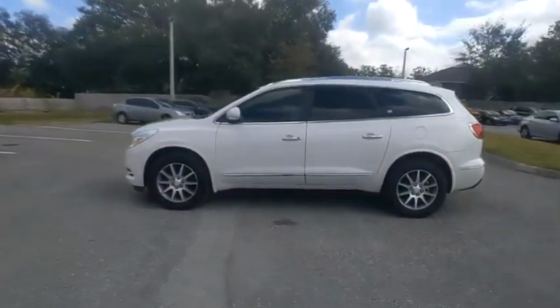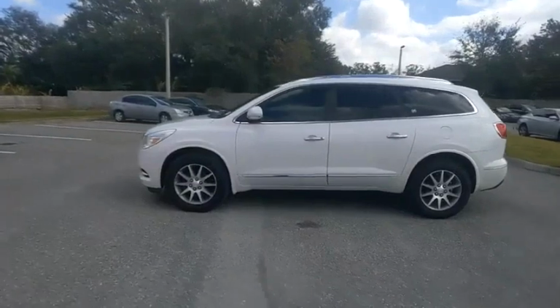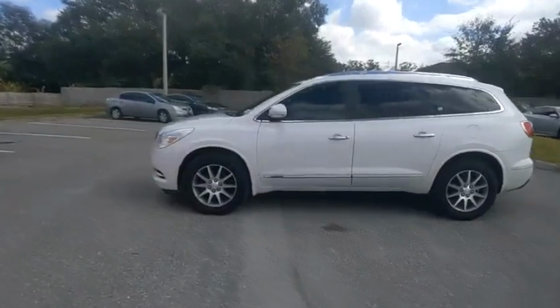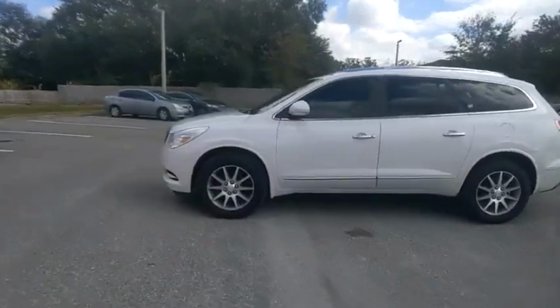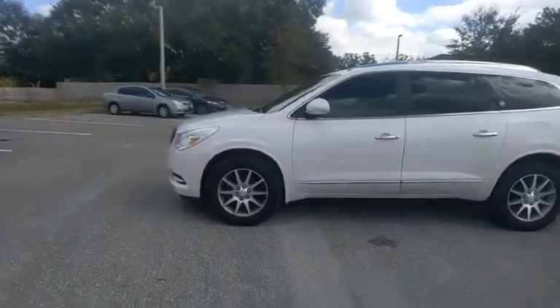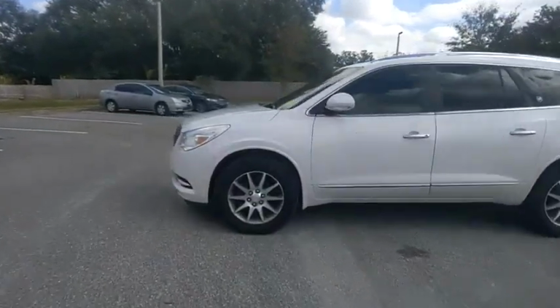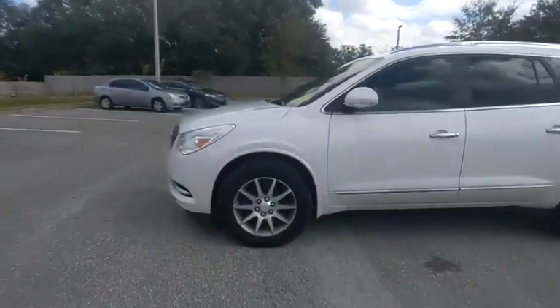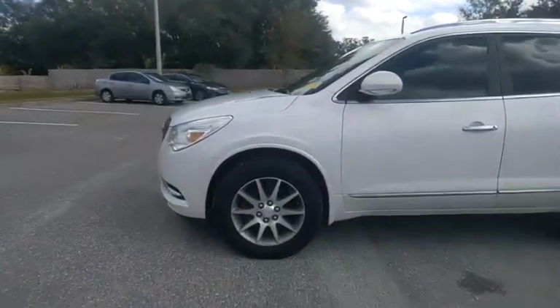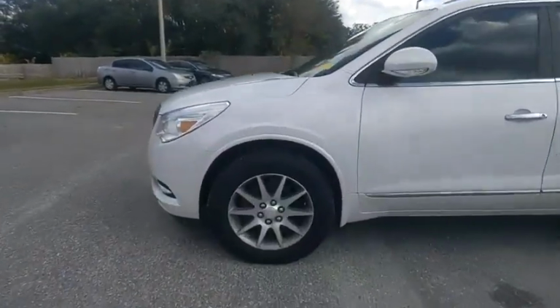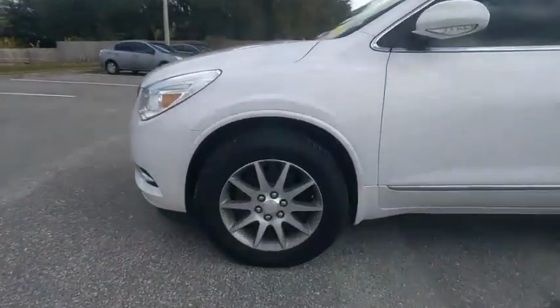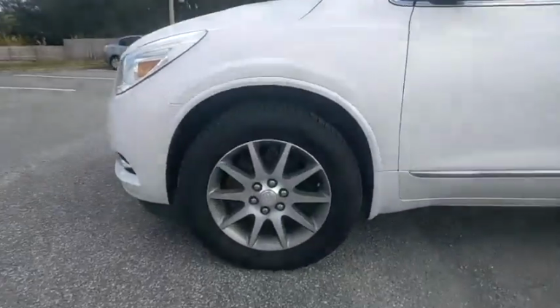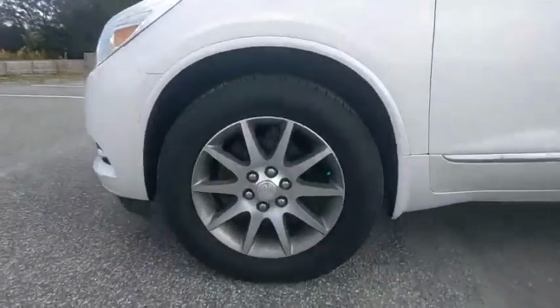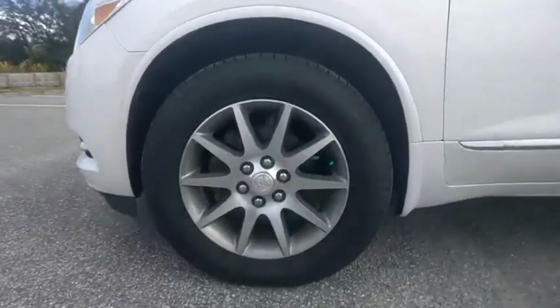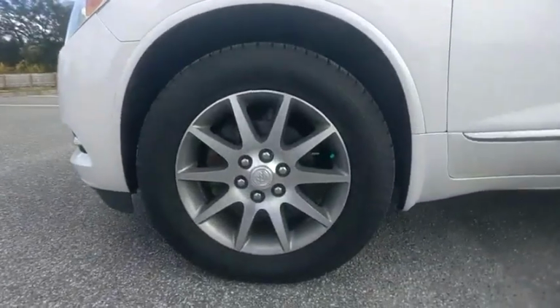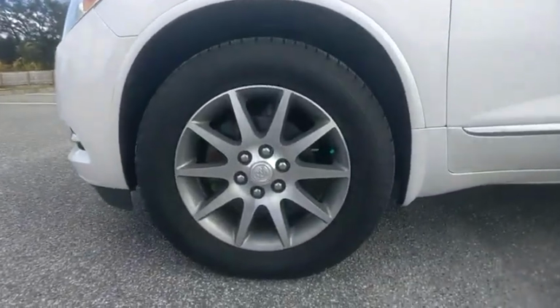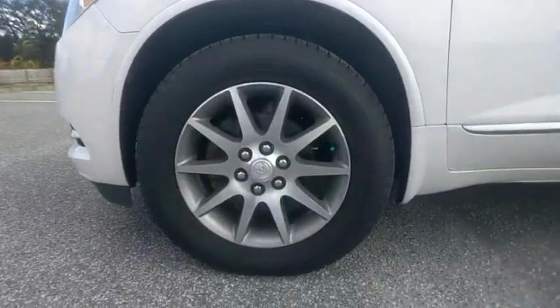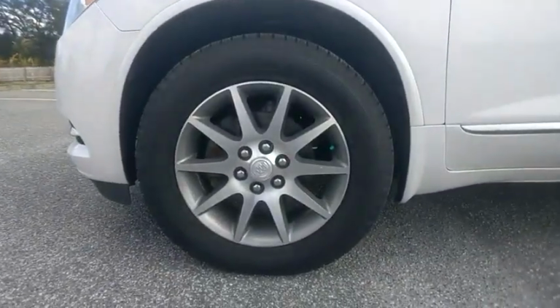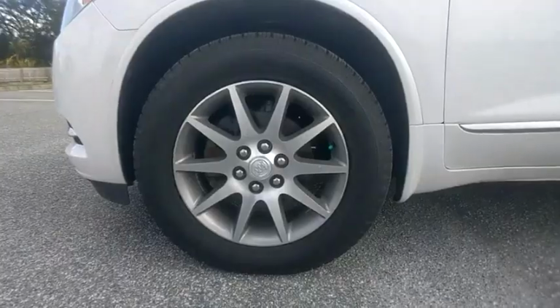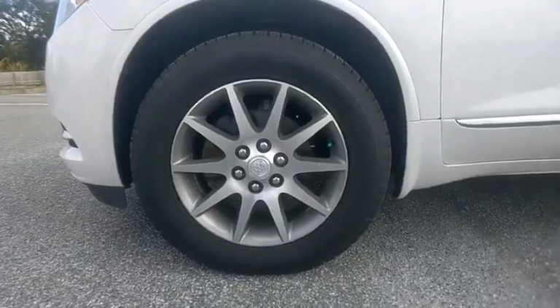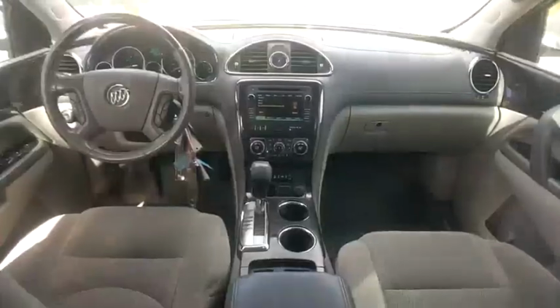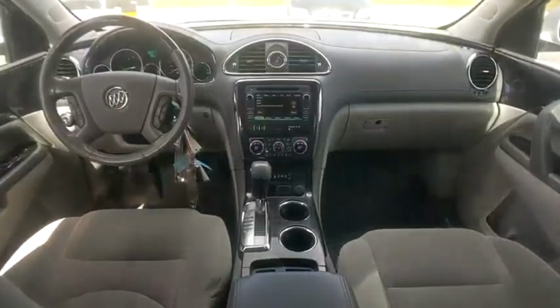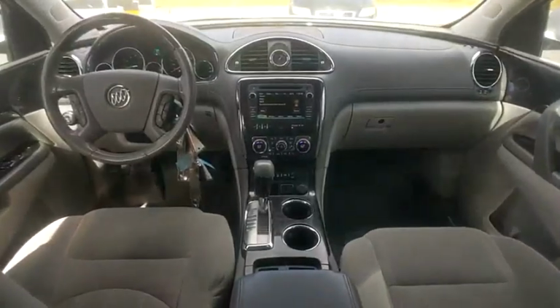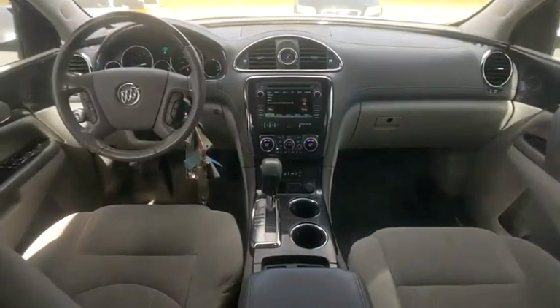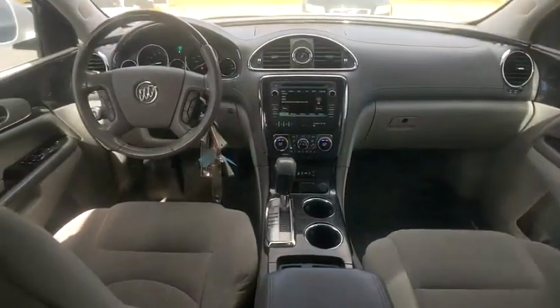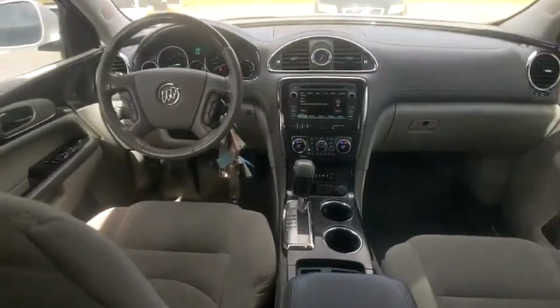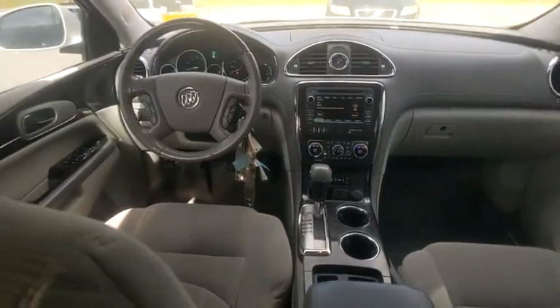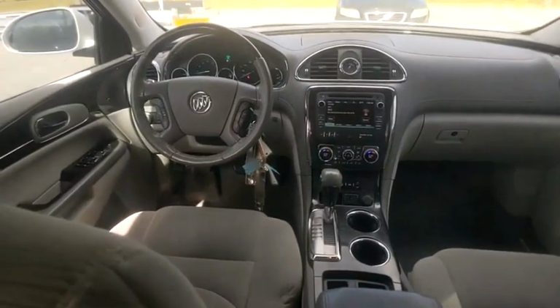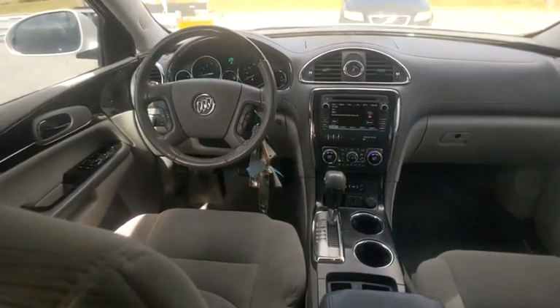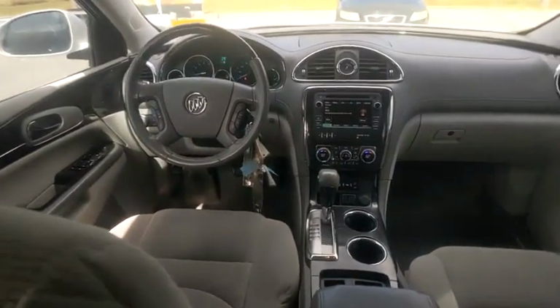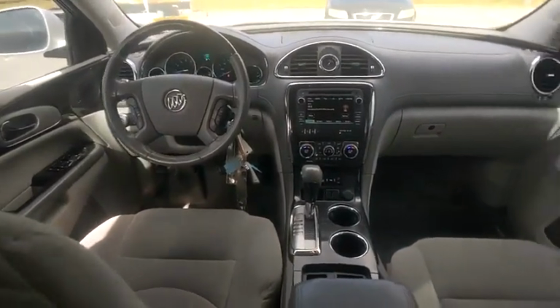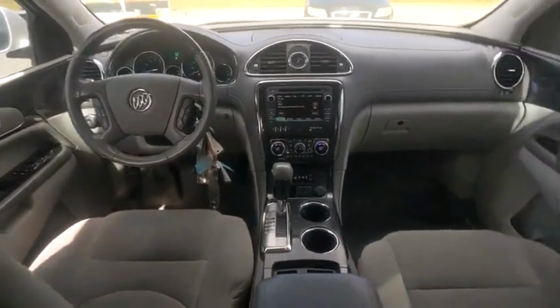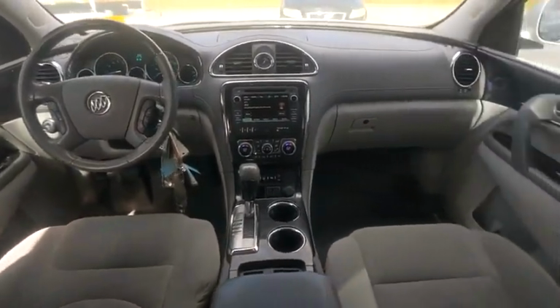They did not cut any corners and it is priced below $20,000. This vehicle has less than 65,000 miles. Here are some of this vehicle's great options.